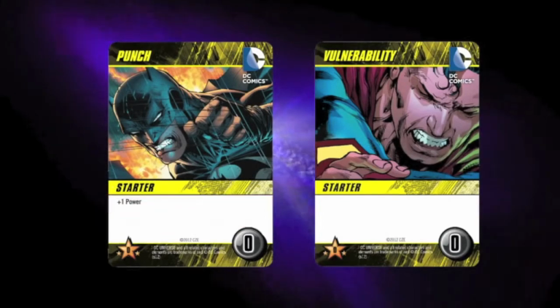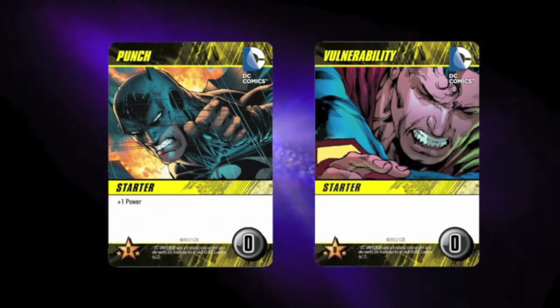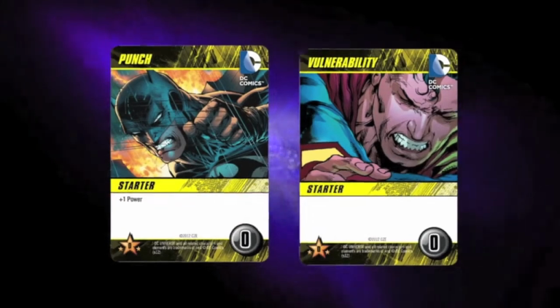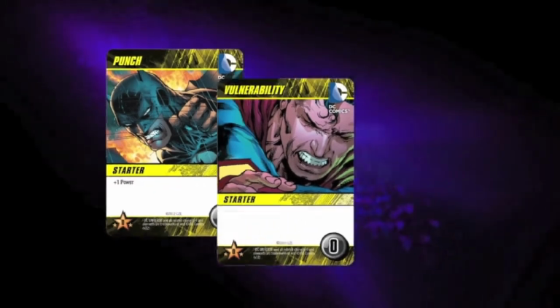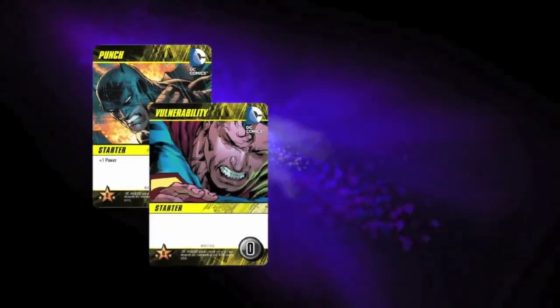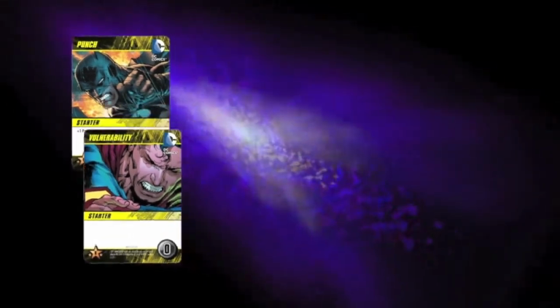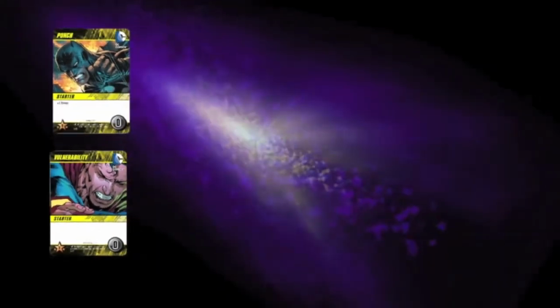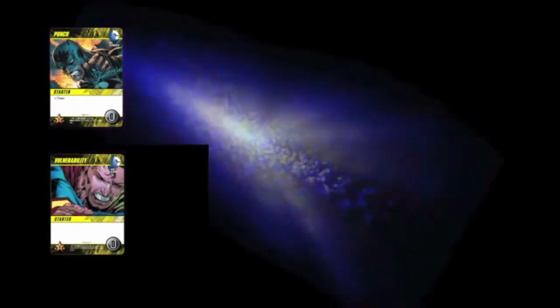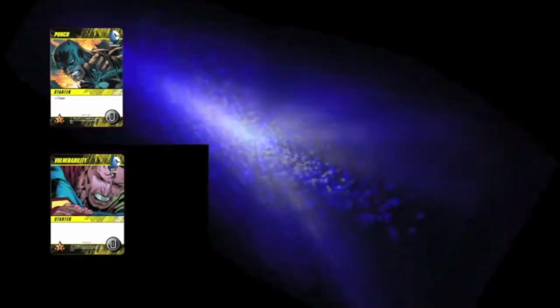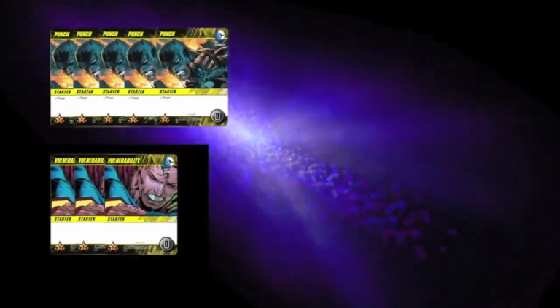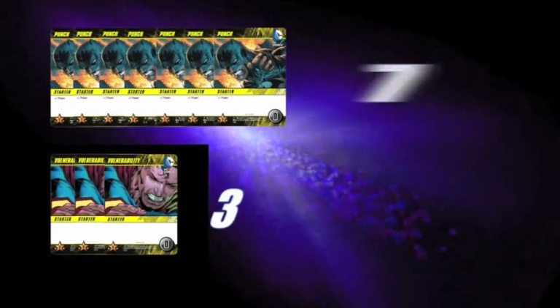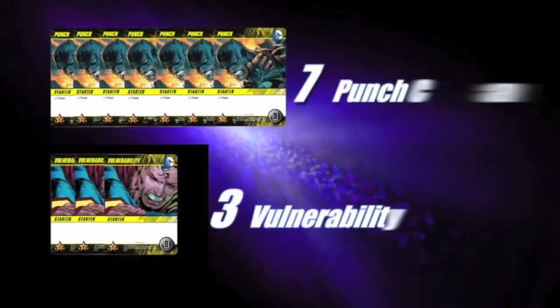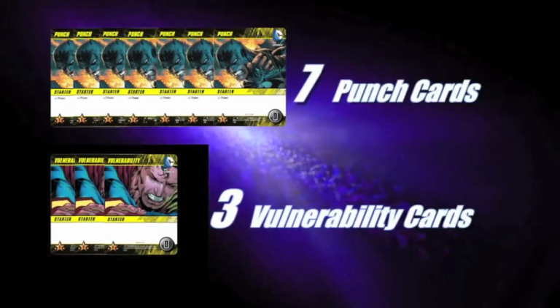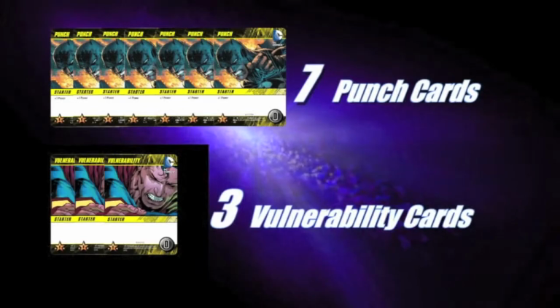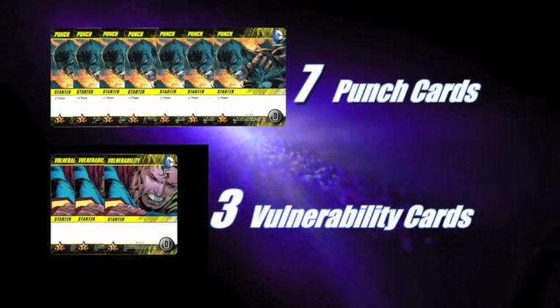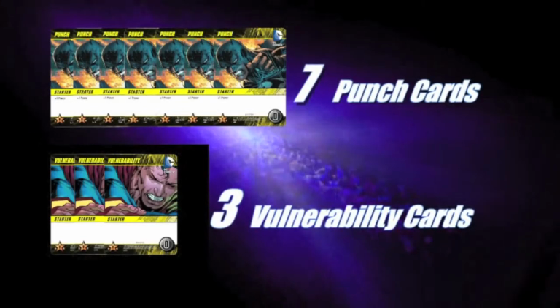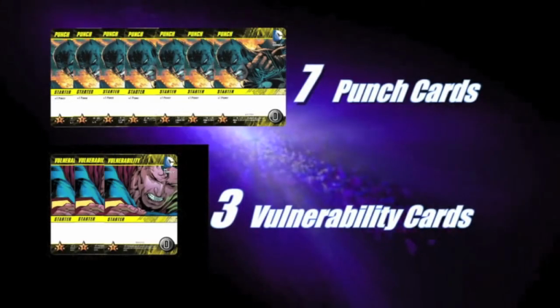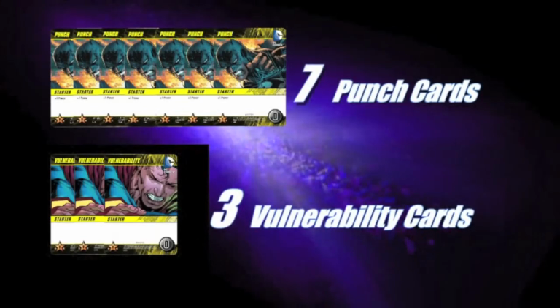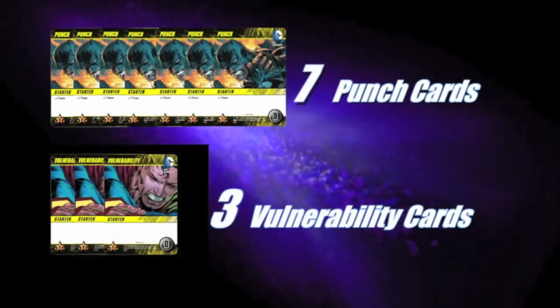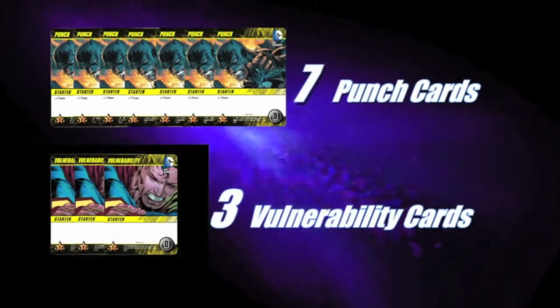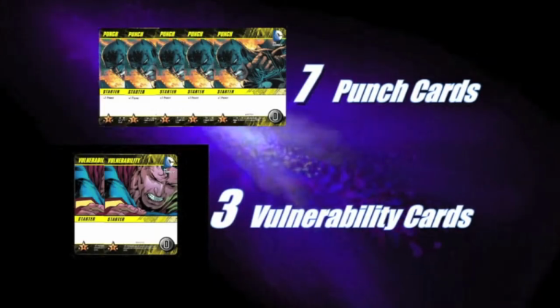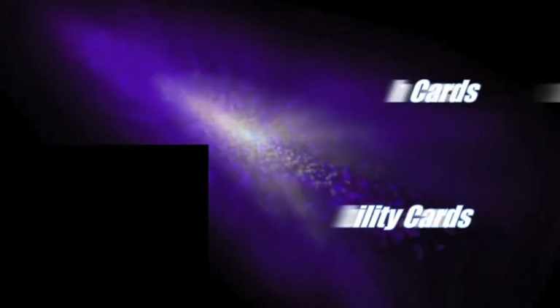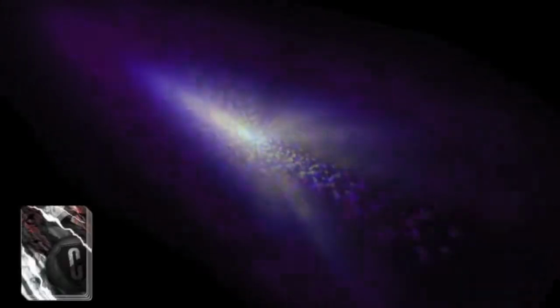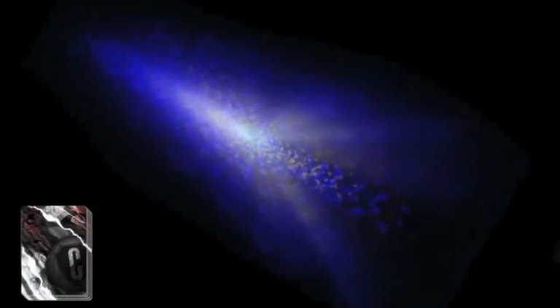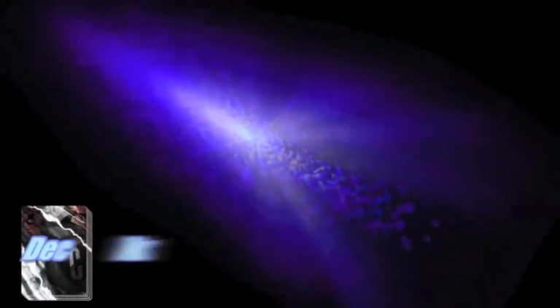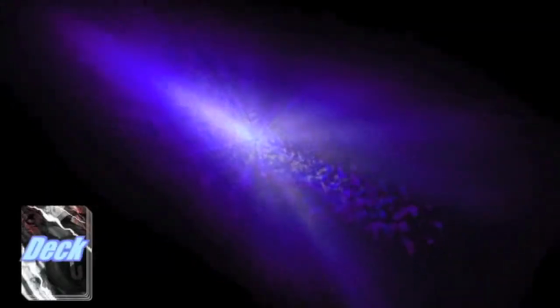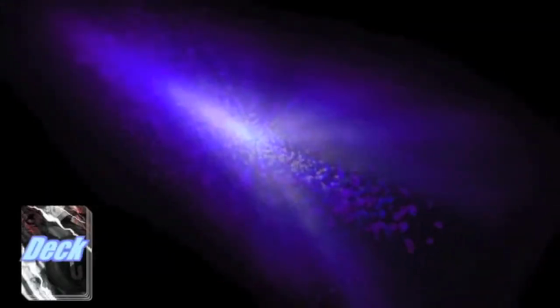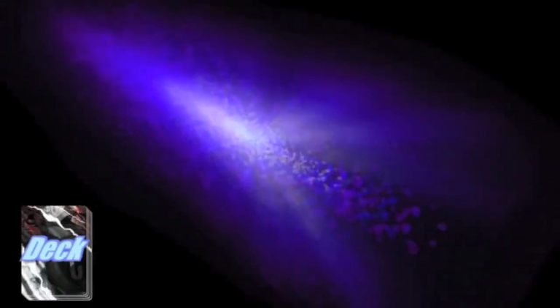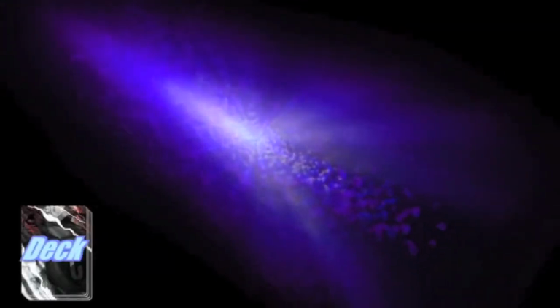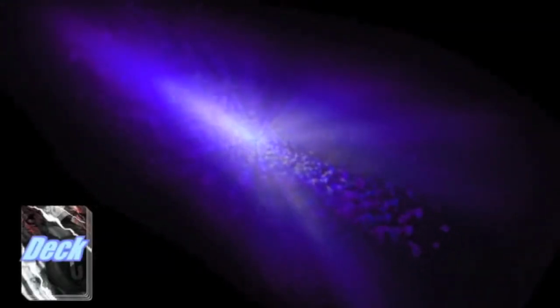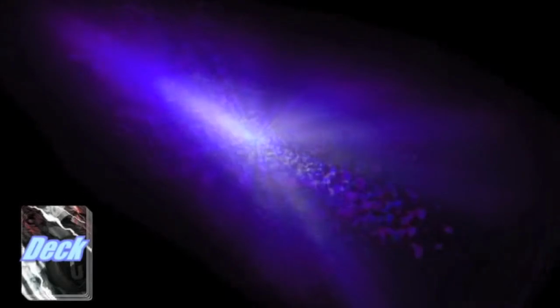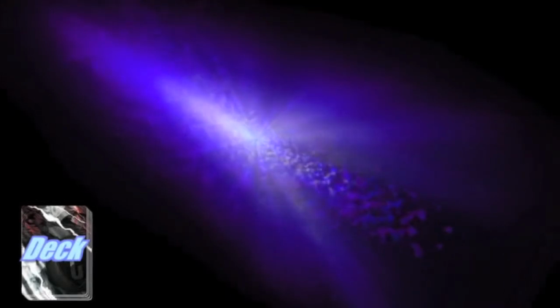You begin the game with seven punch cards and three vulnerability cards — that is your starting deck. Shuffle those together and draw your top five cards for your starting hand.